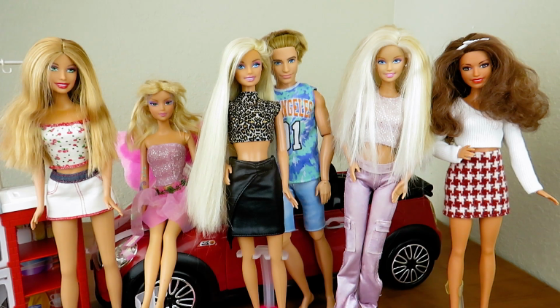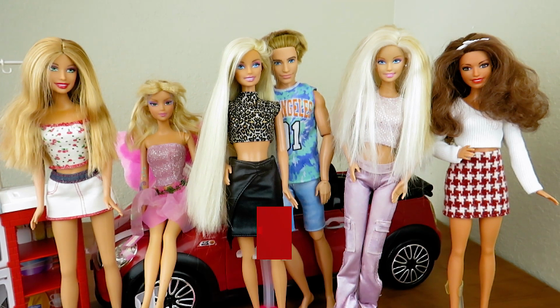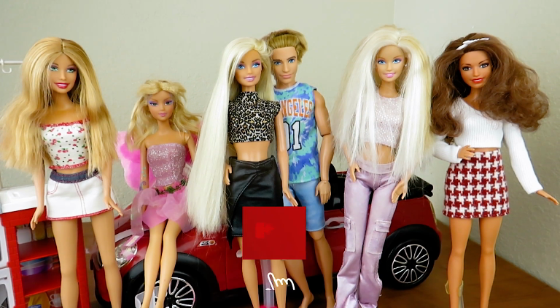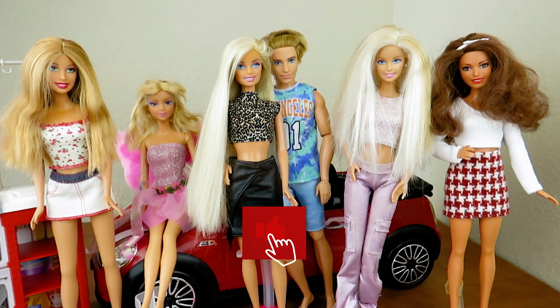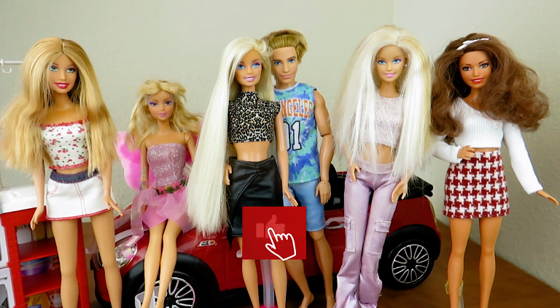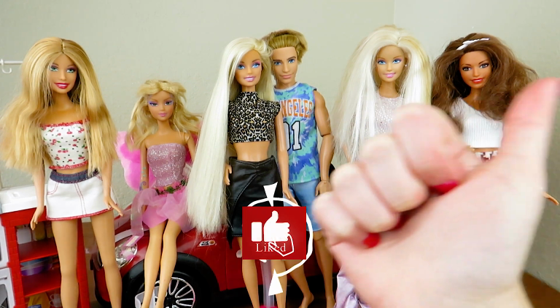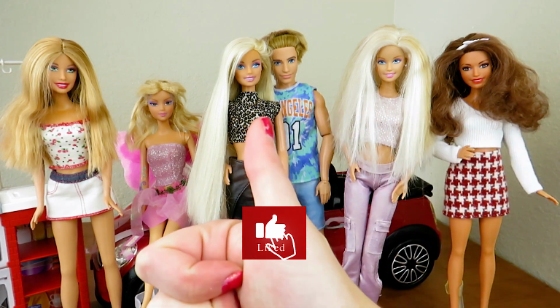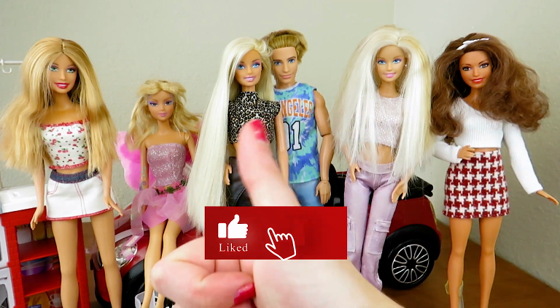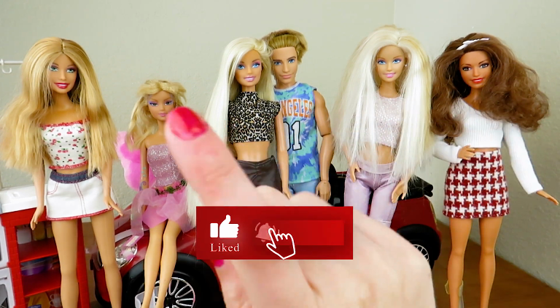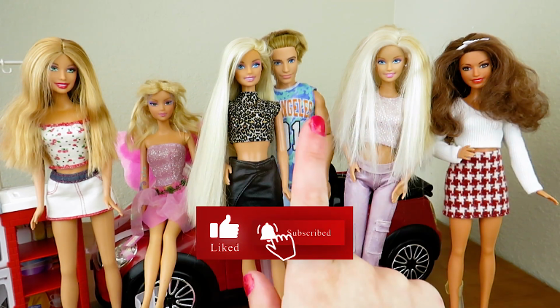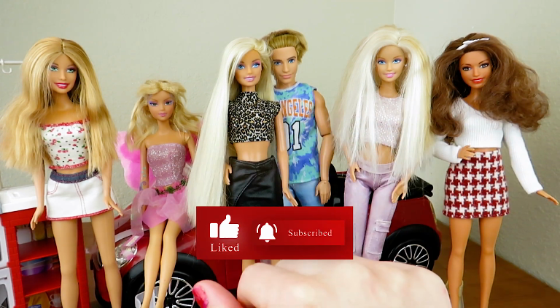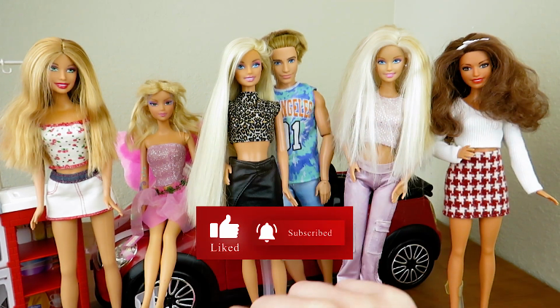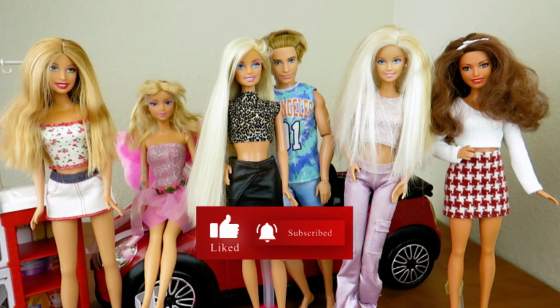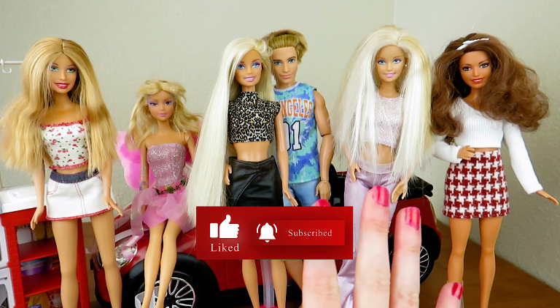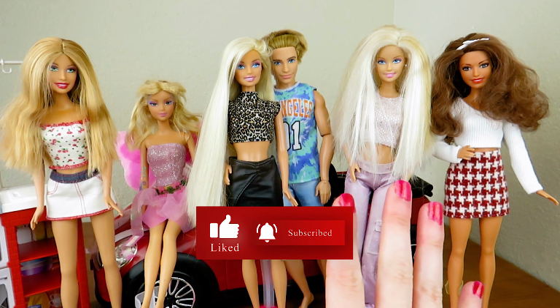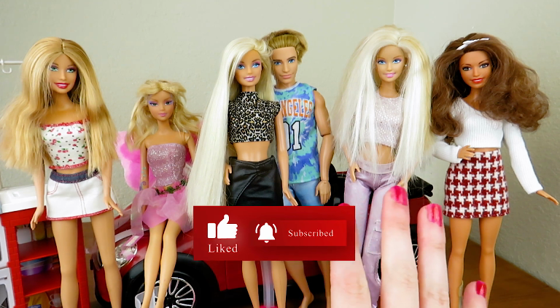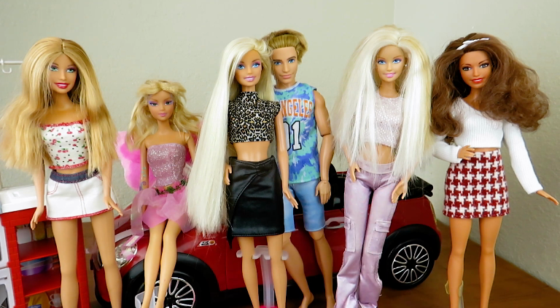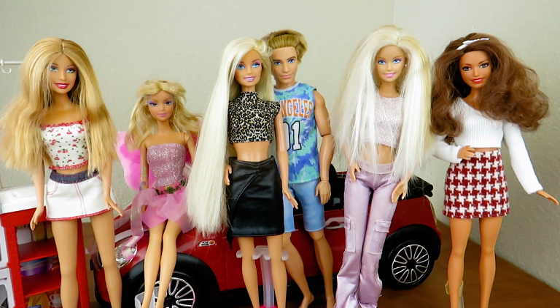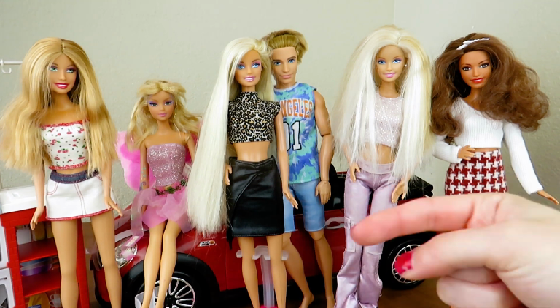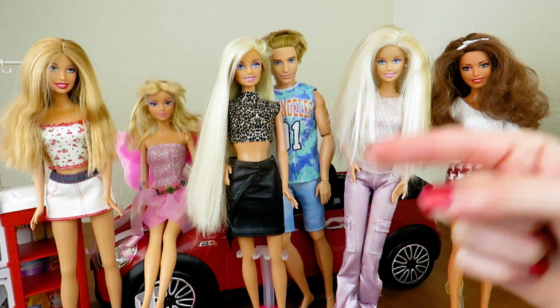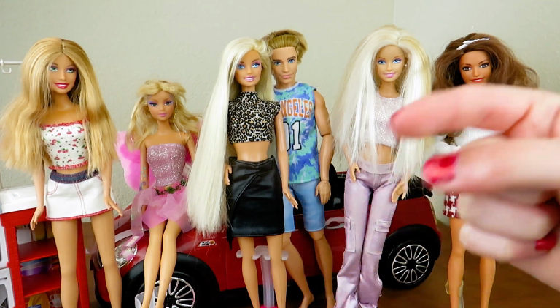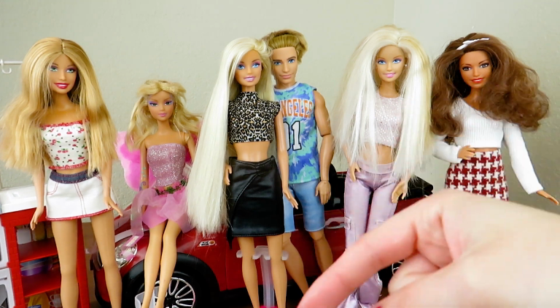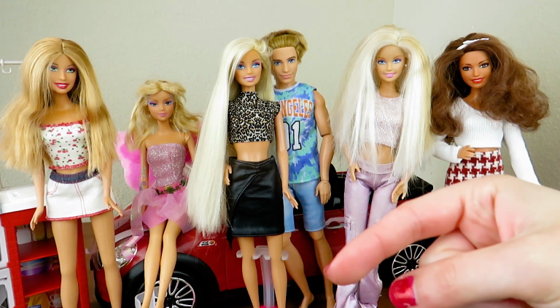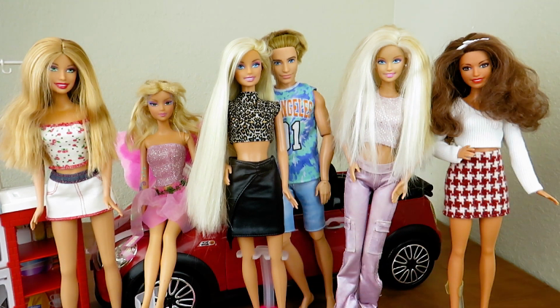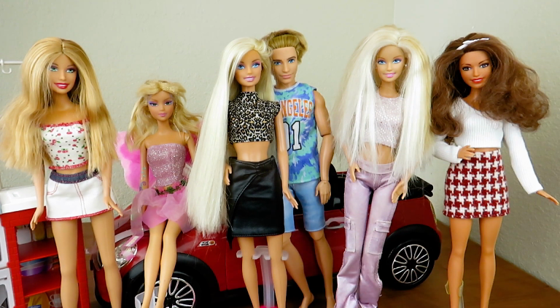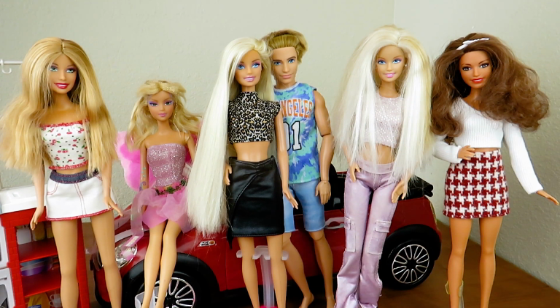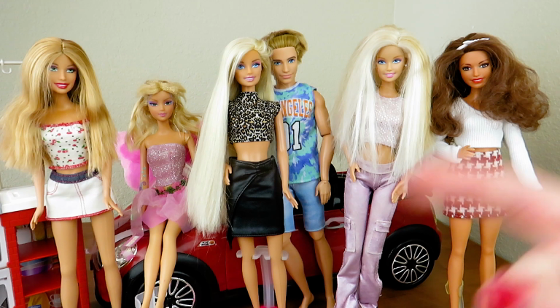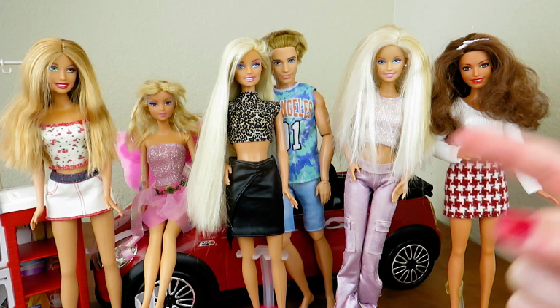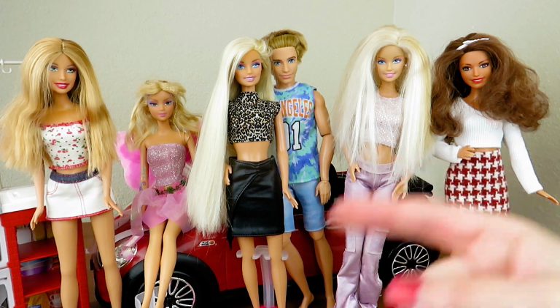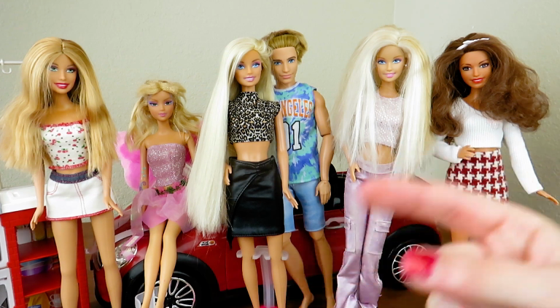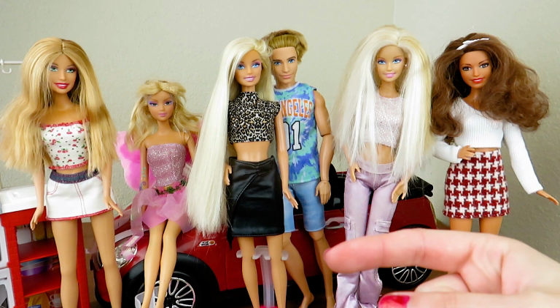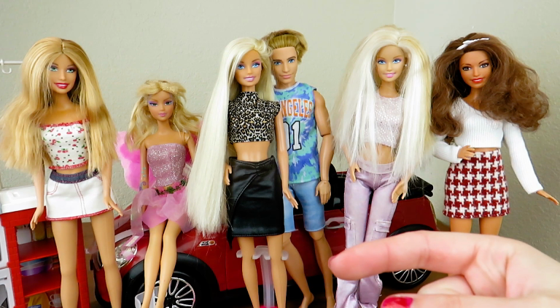As always, make sure to leave a big thumbs up and go ahead and subscribe if you haven't already. Let me know in the comments if you want to see more Barbie thrift store finds with me. Bye guys! Thank you so much for watching.